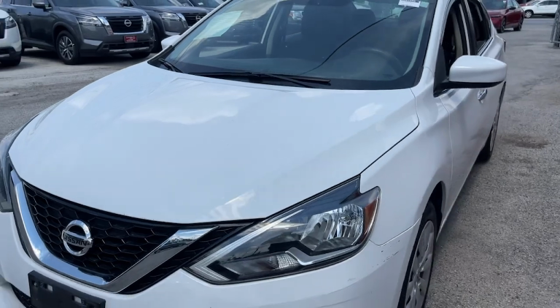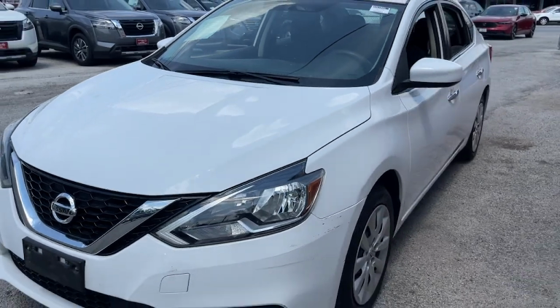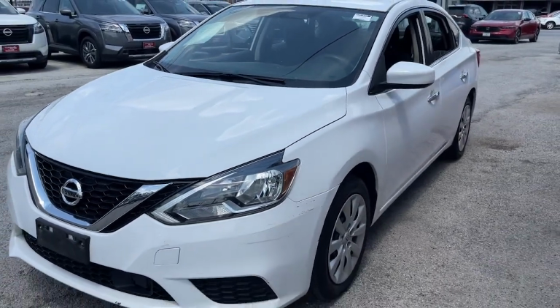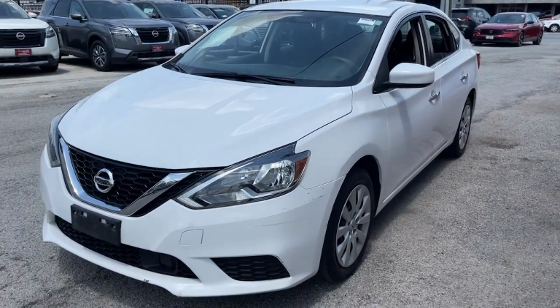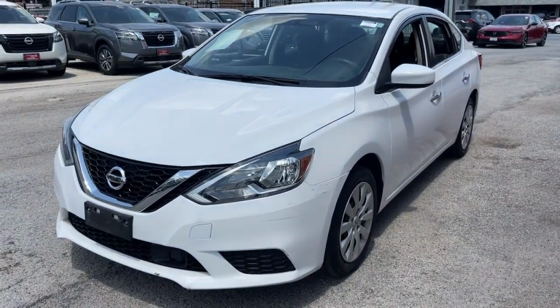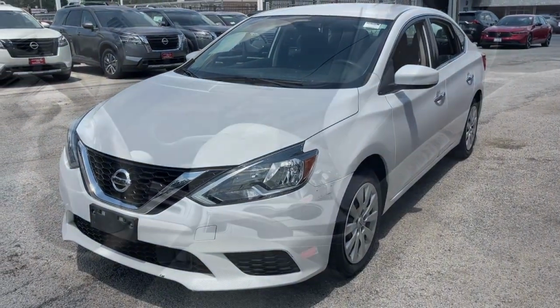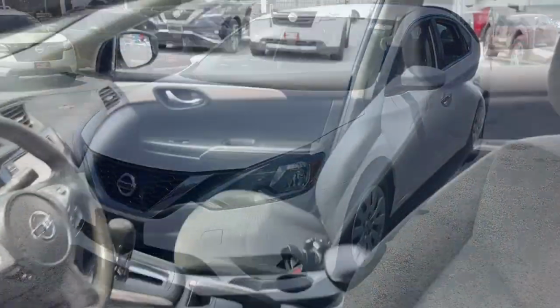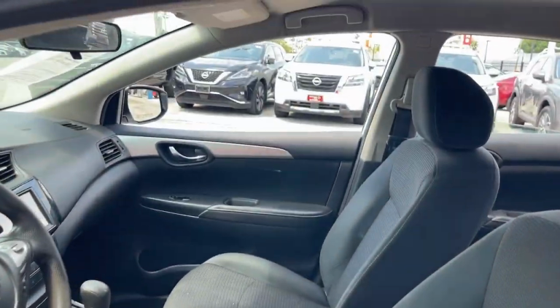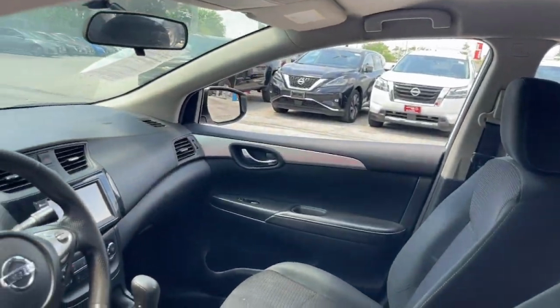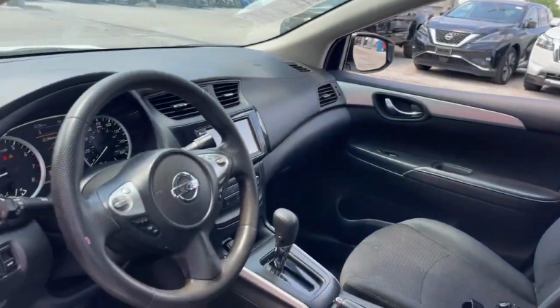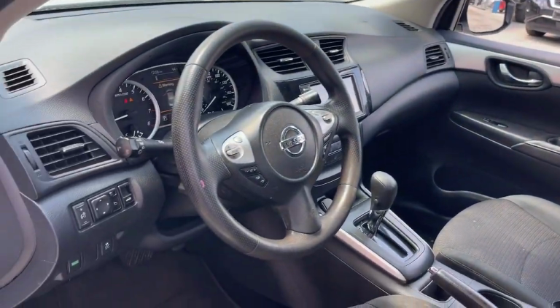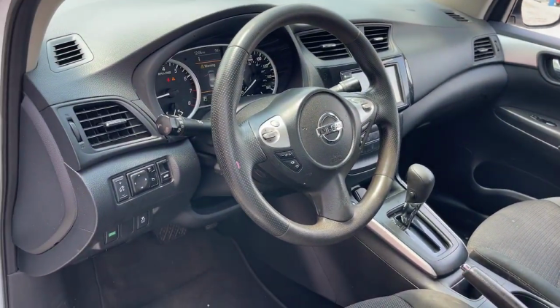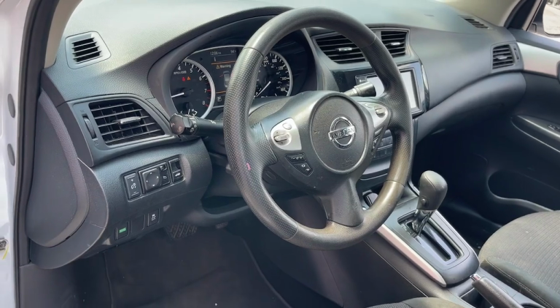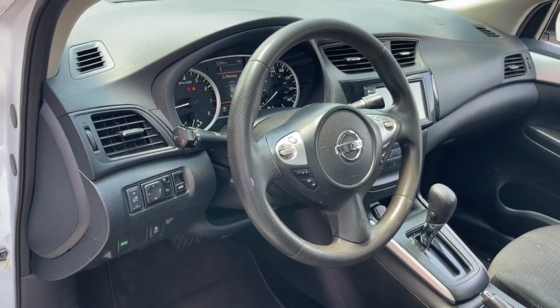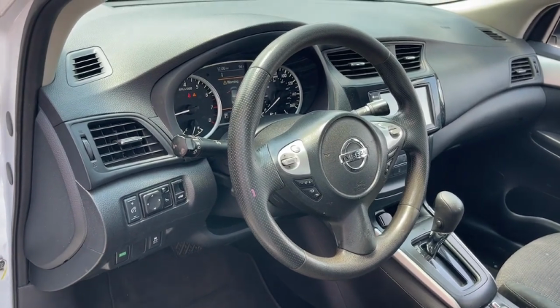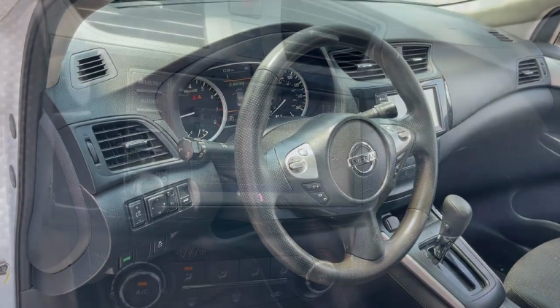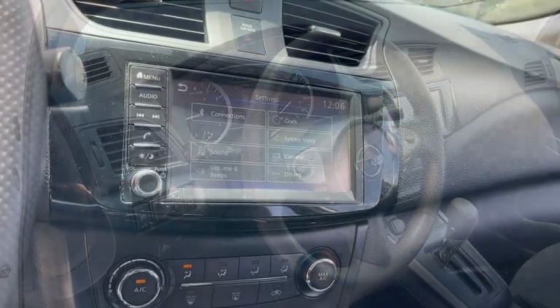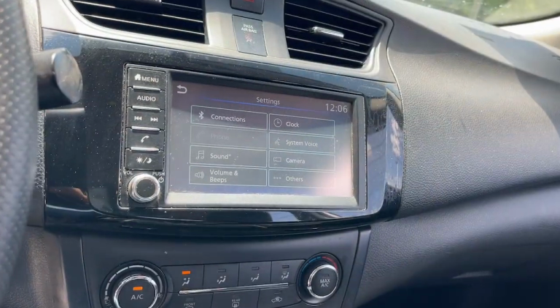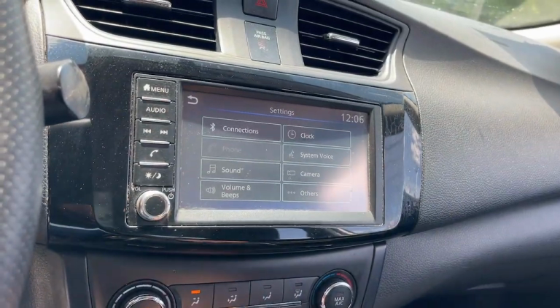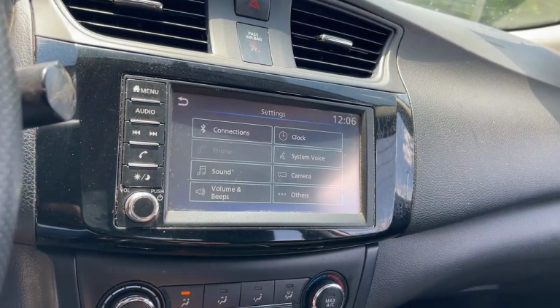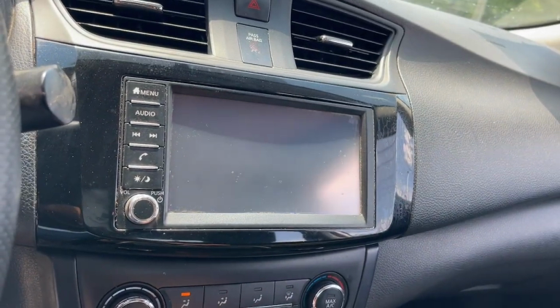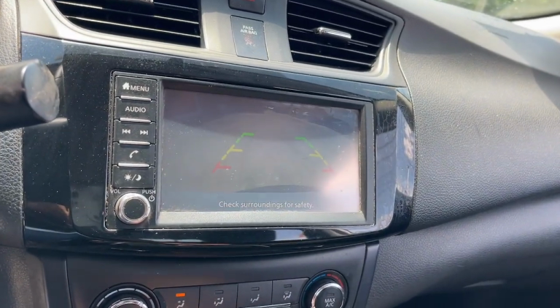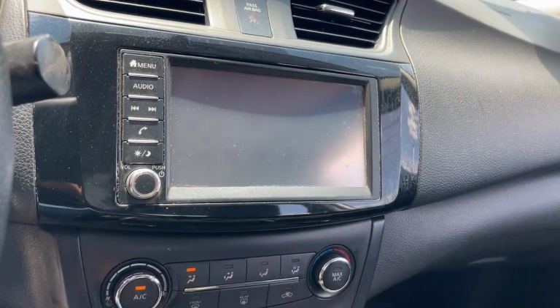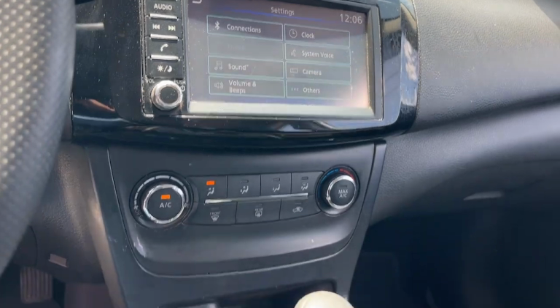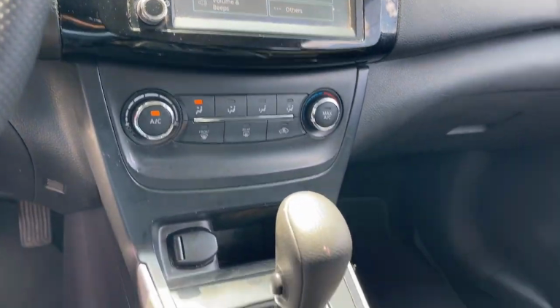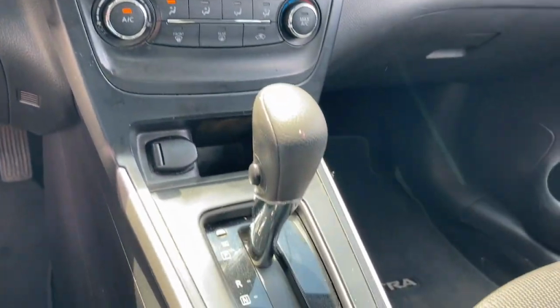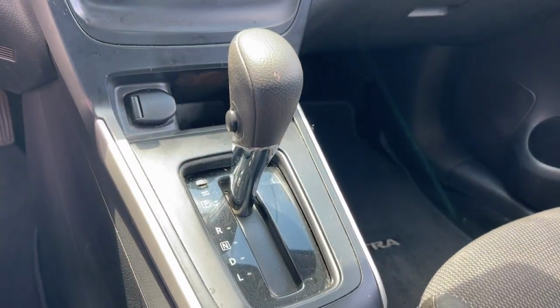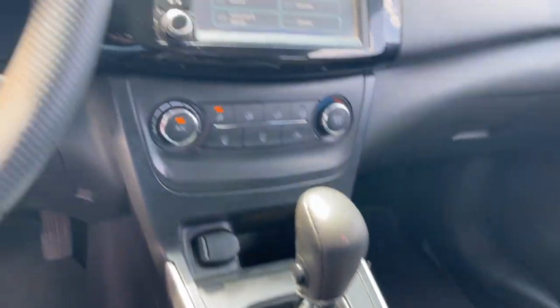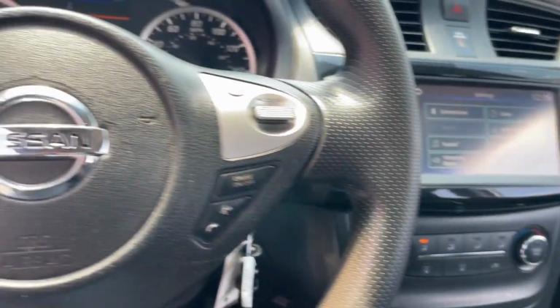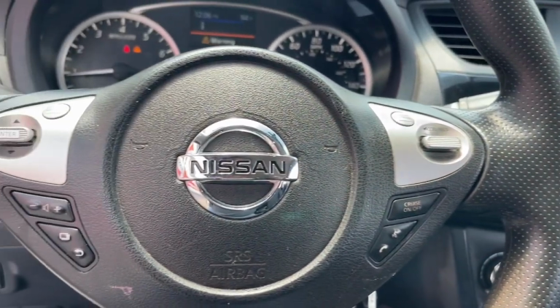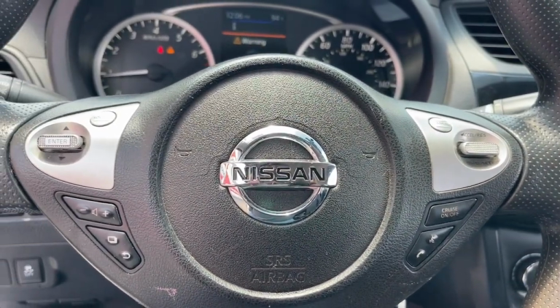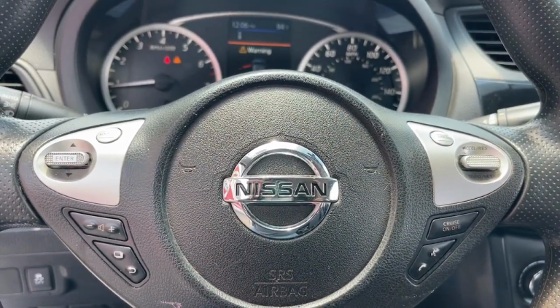This roomy Sentra makes your daily drive fun, comfortable, and convenient. Discover the joy of cornering thanks to sport suspension, precise handling, and crisp acceleration. Then relax and enjoy the cruise in the sleek cabin loaded with tech and clever storage solutions.